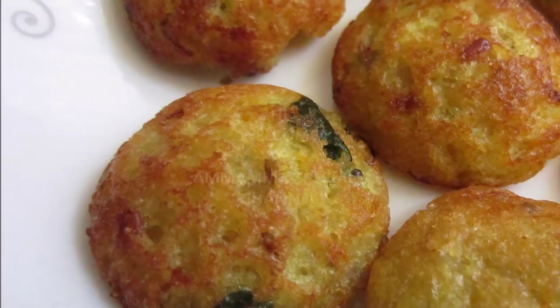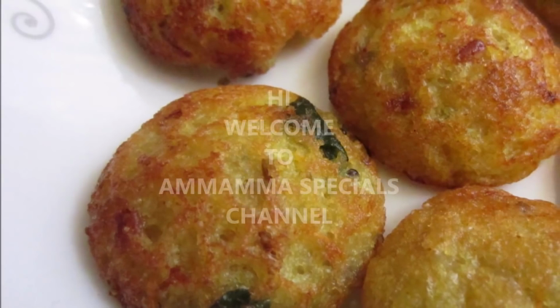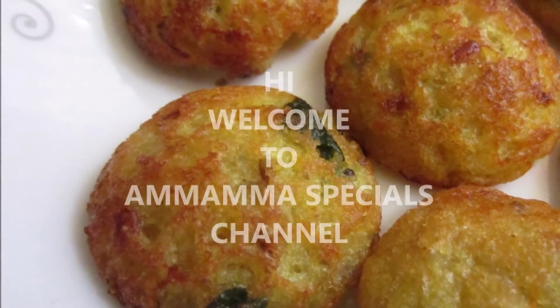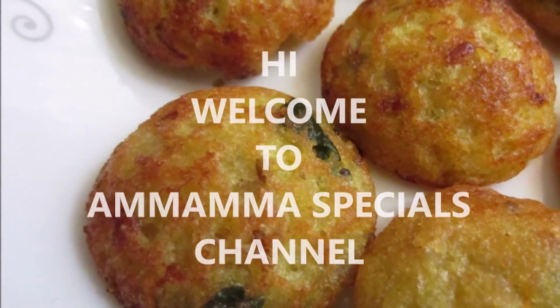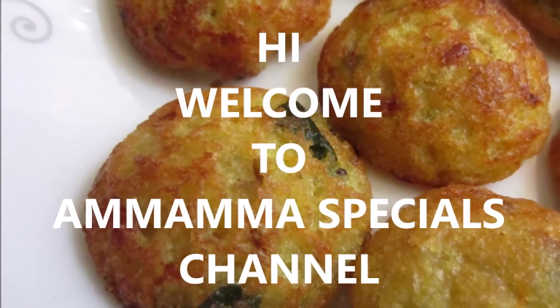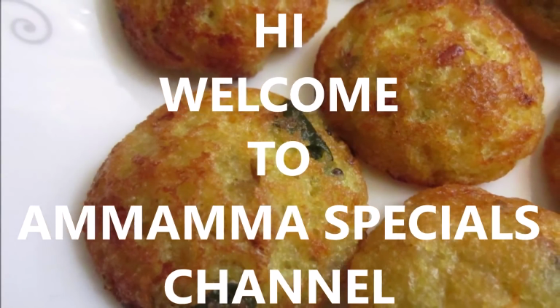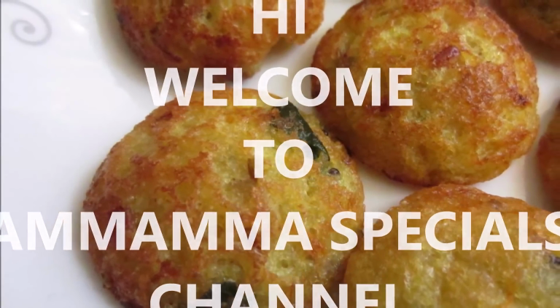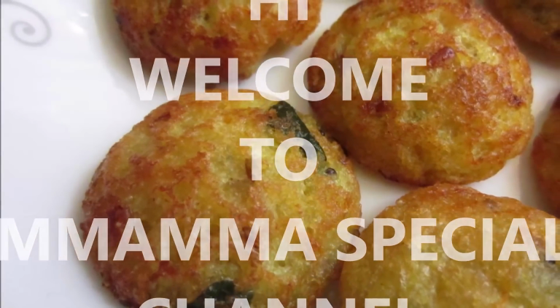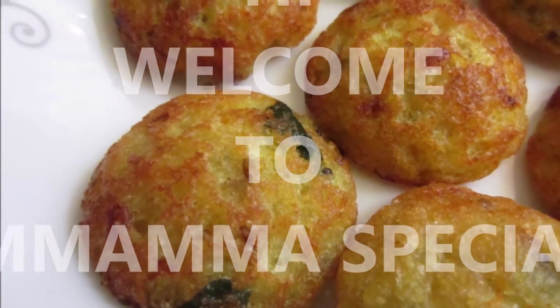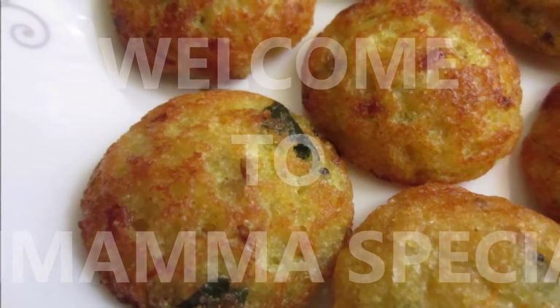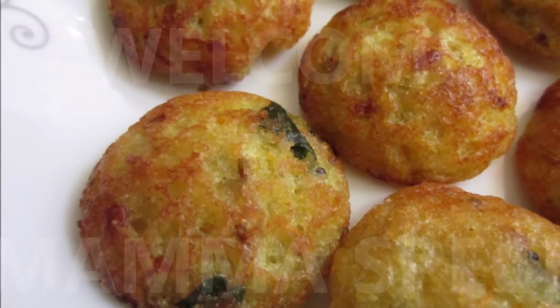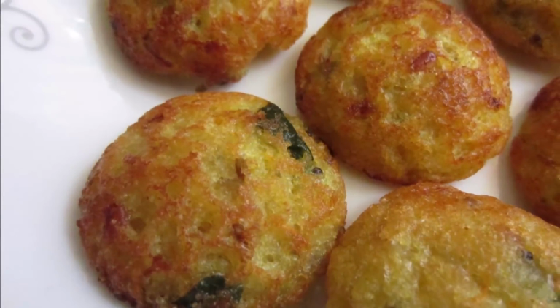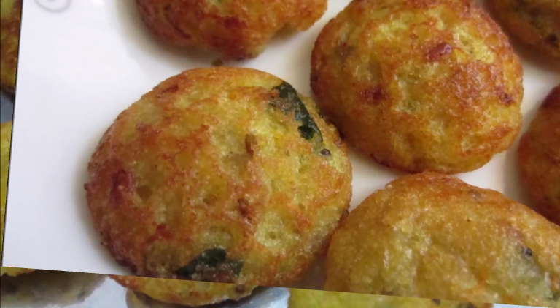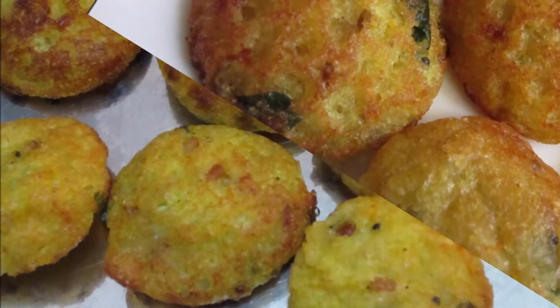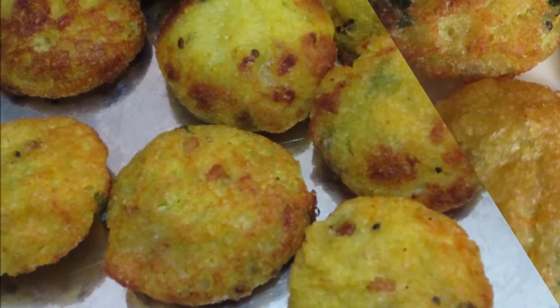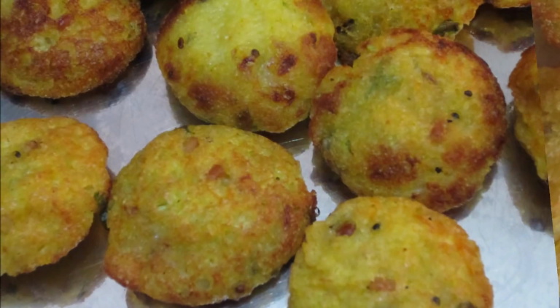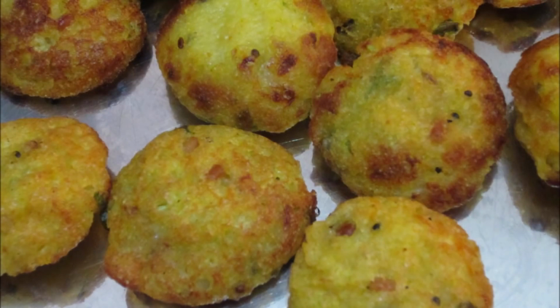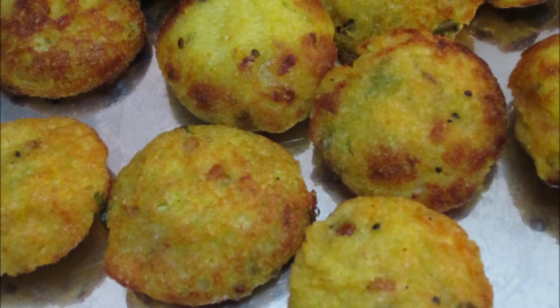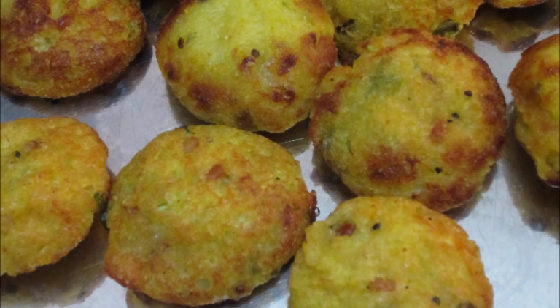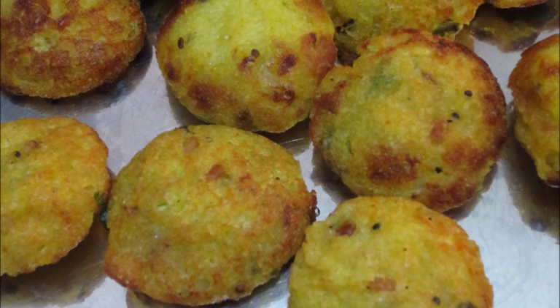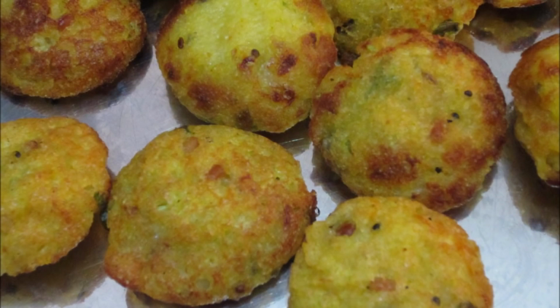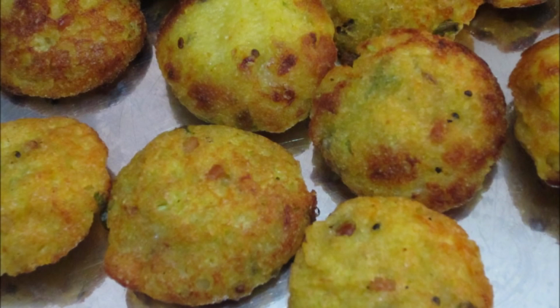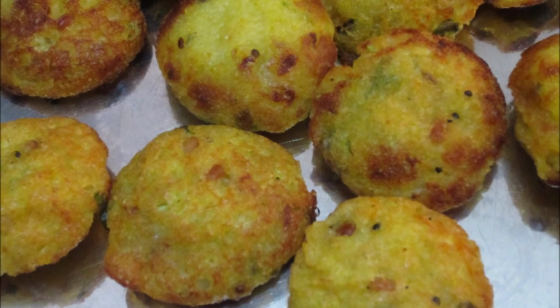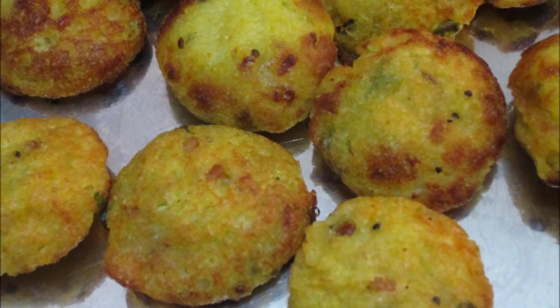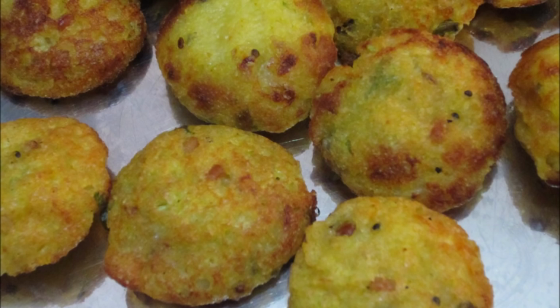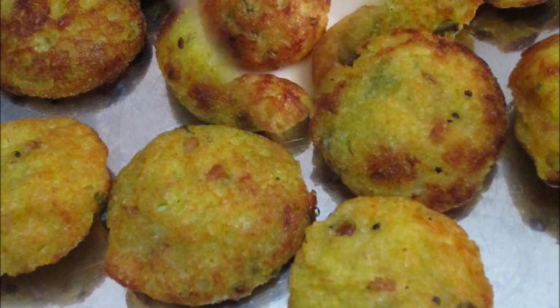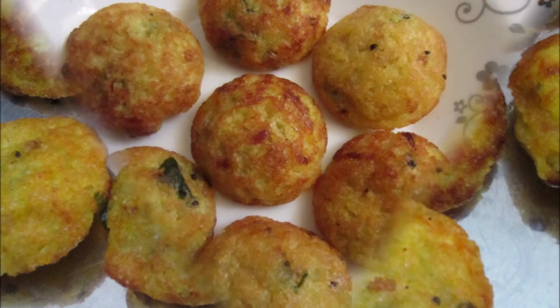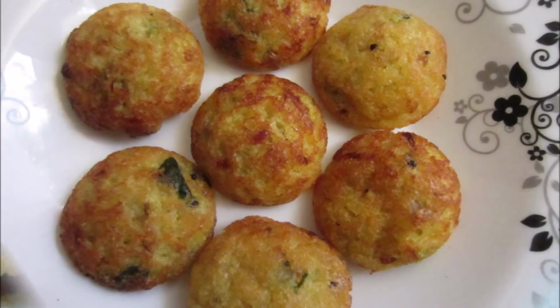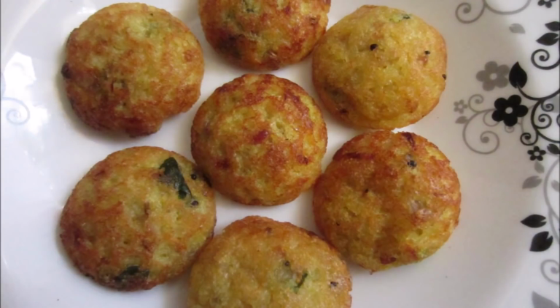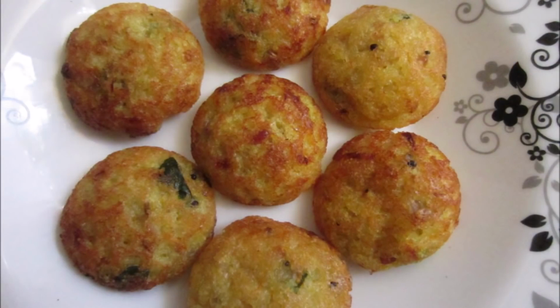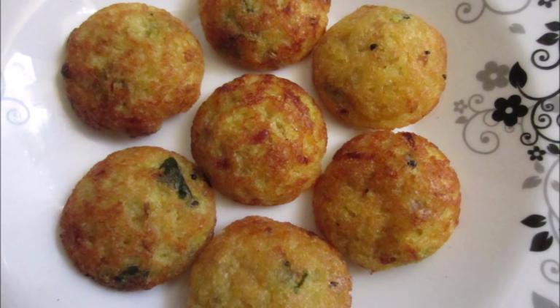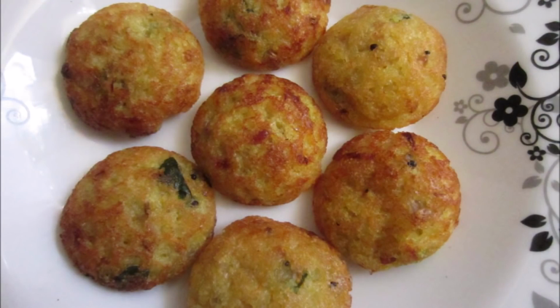Hello friends! Welcome back to Amamma Special Channel! Today, I am going to show you how to cook this dish. It is very easy to cook. It is very tasty. It is crispy and soft.